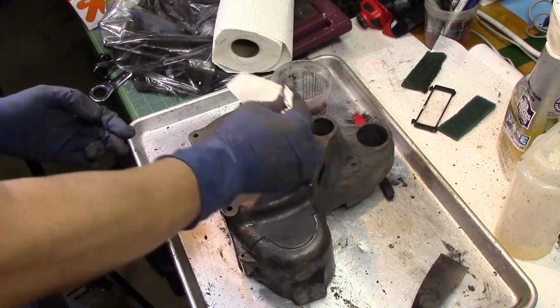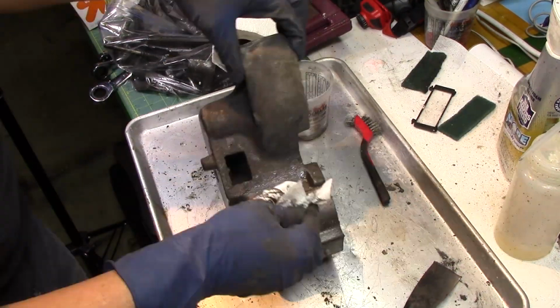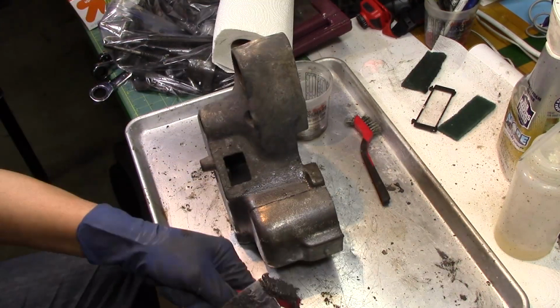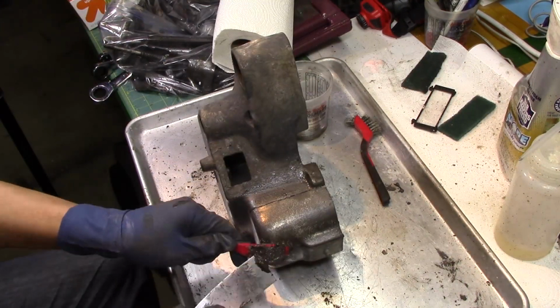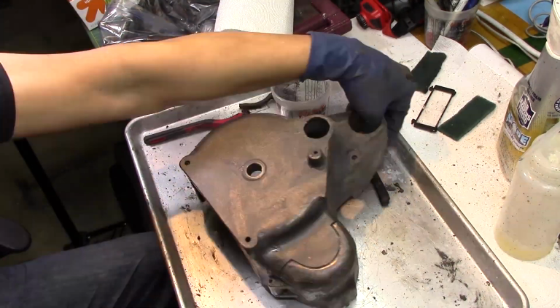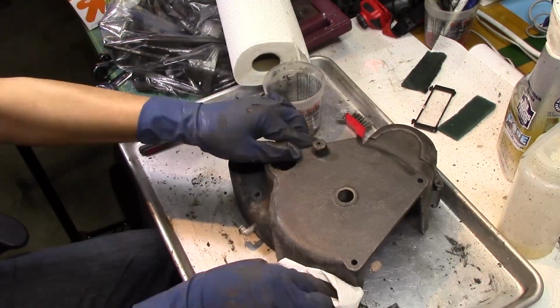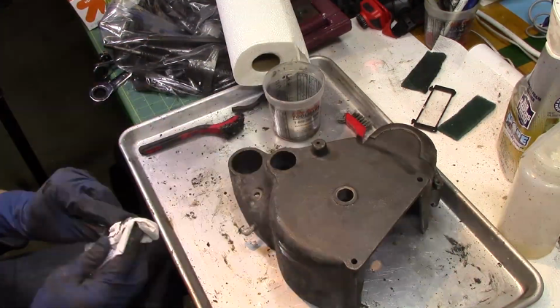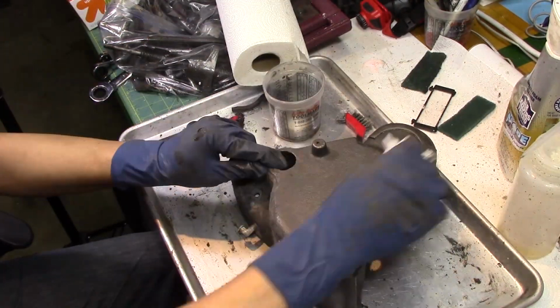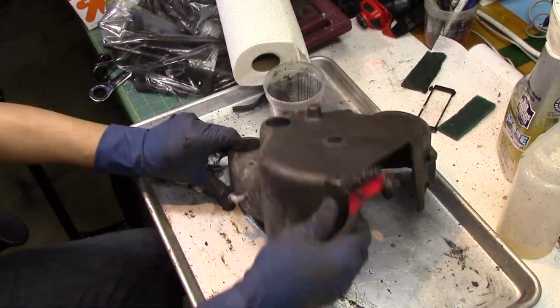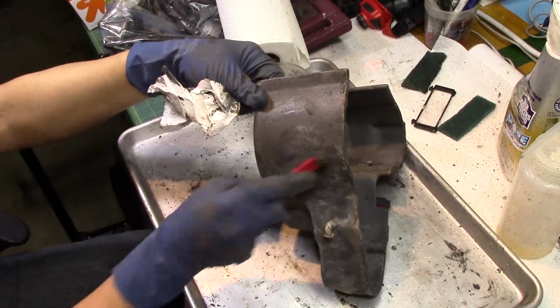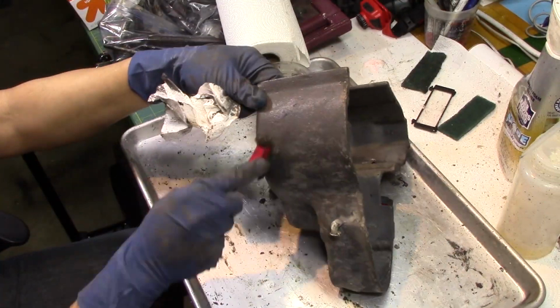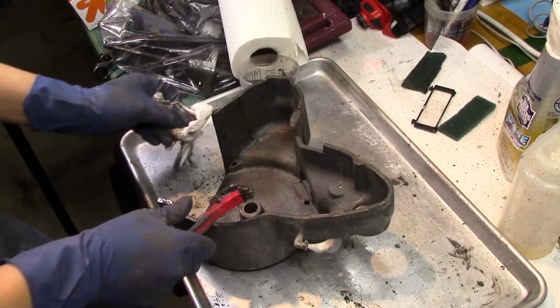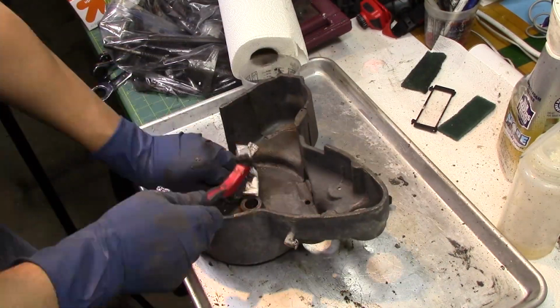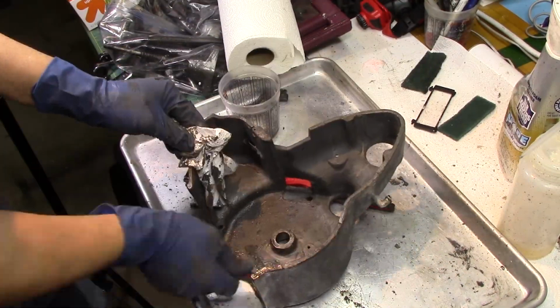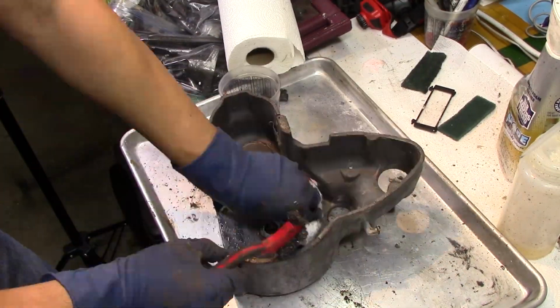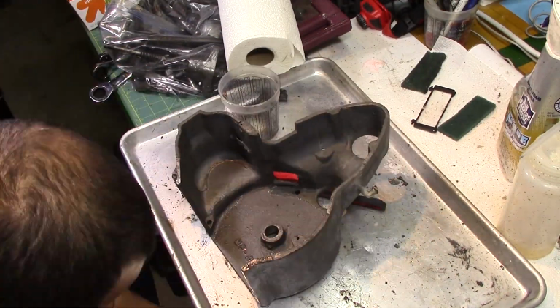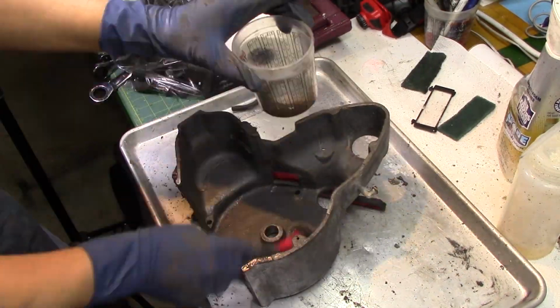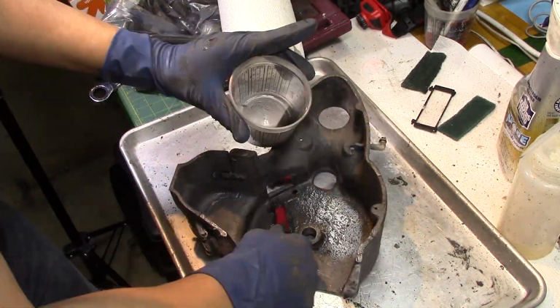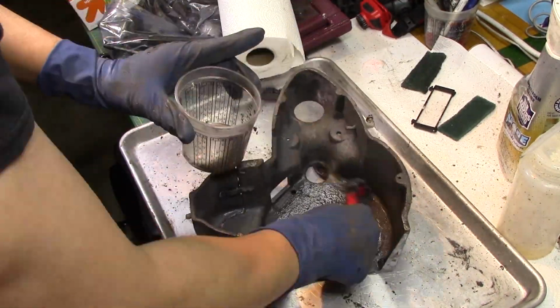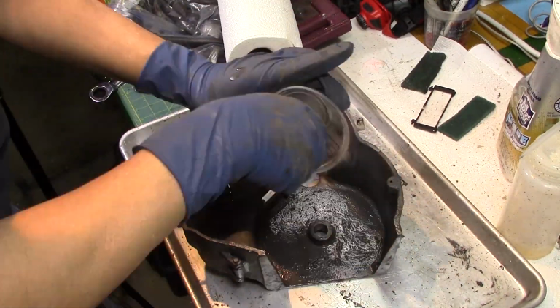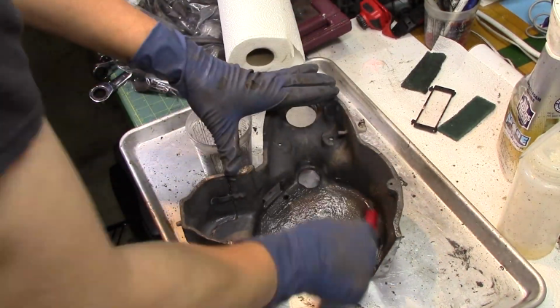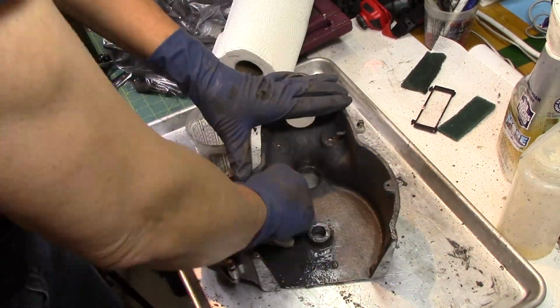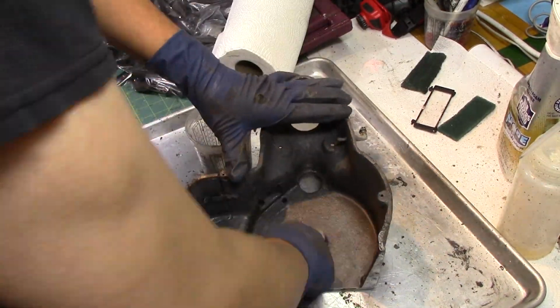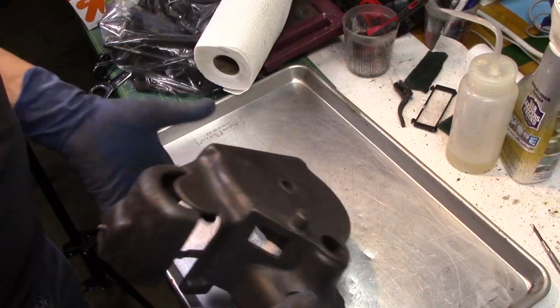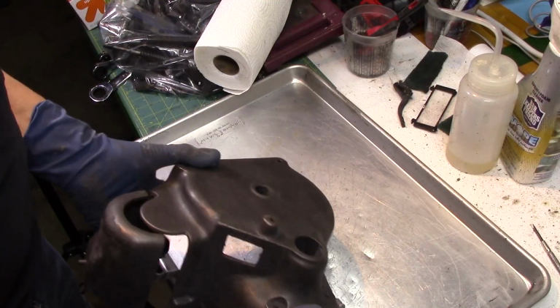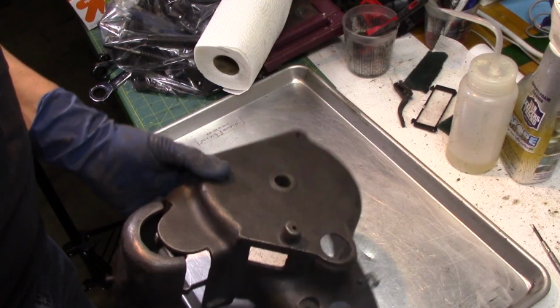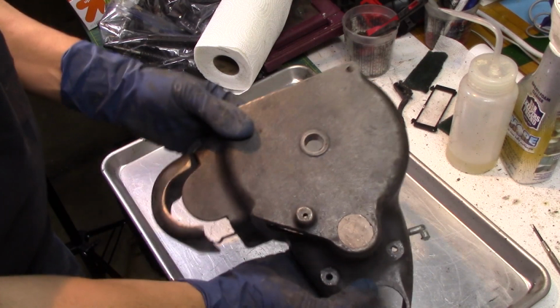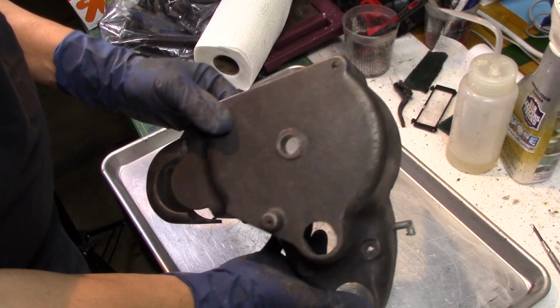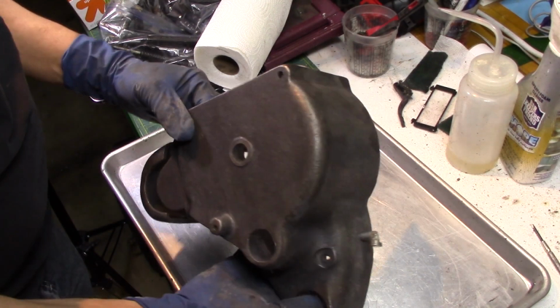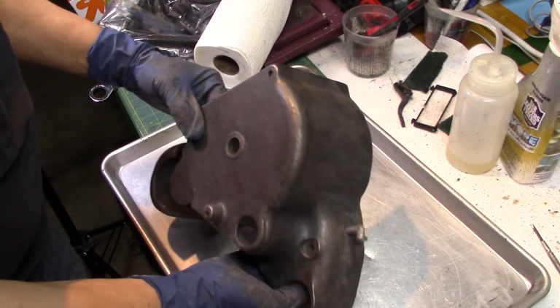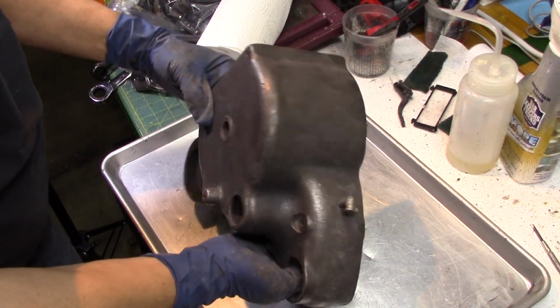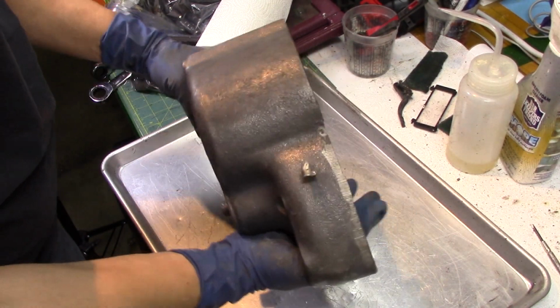At this point I hadn't figured out how to take that cover door off, but later on I figured it out and took that little door off.